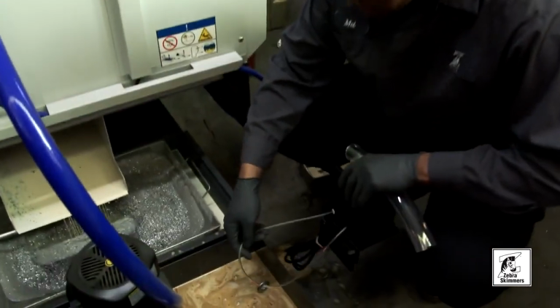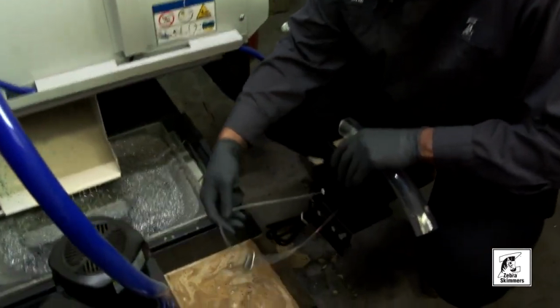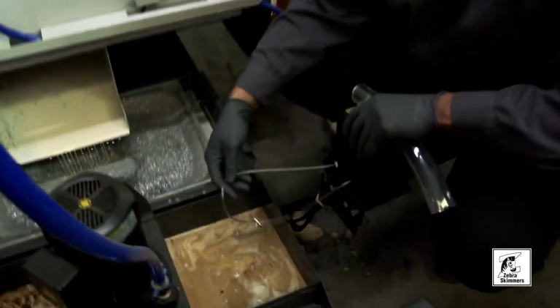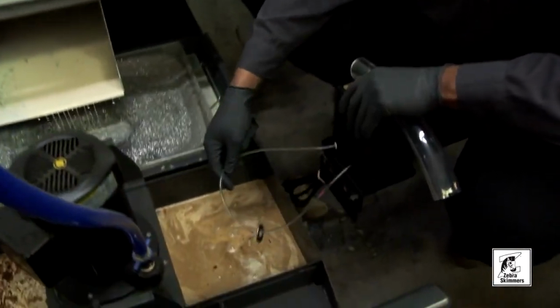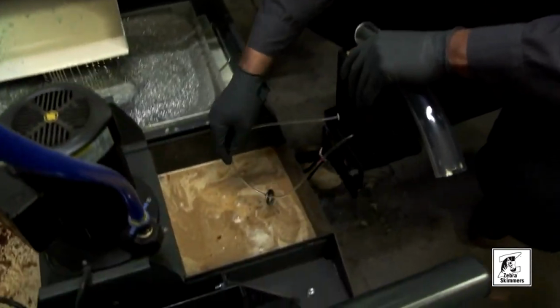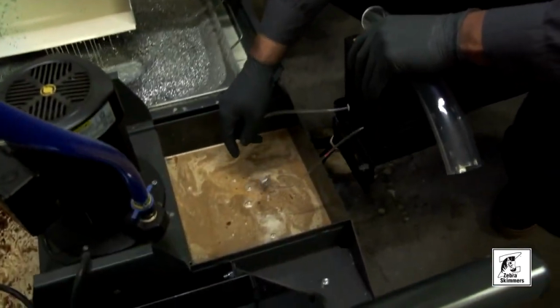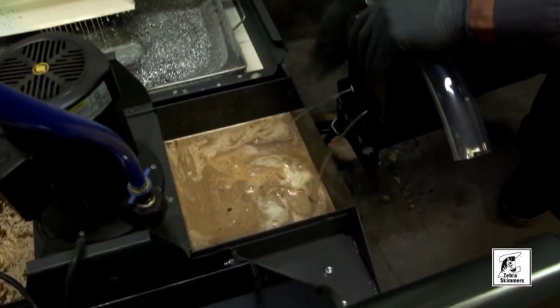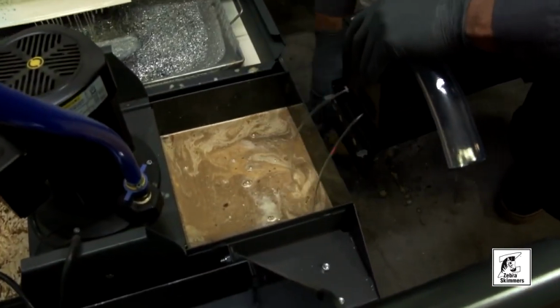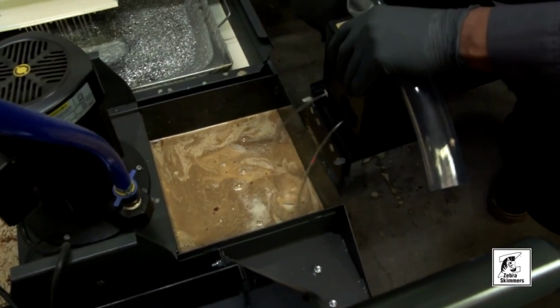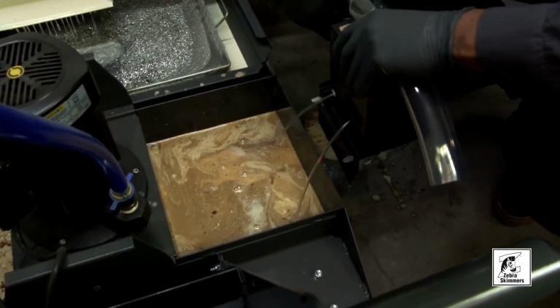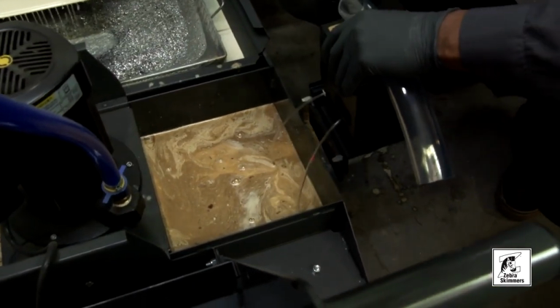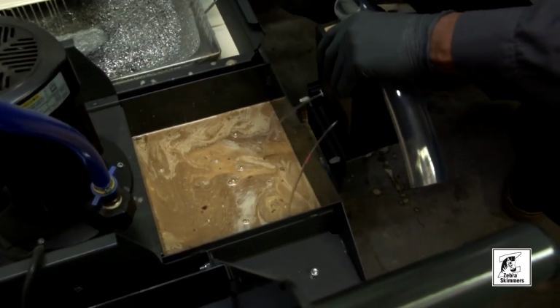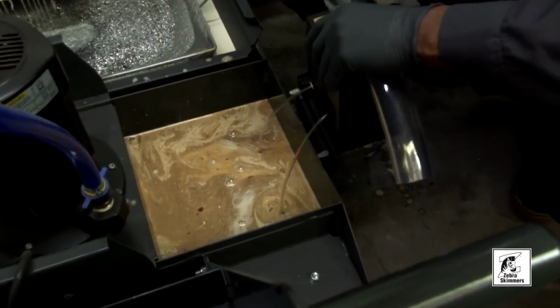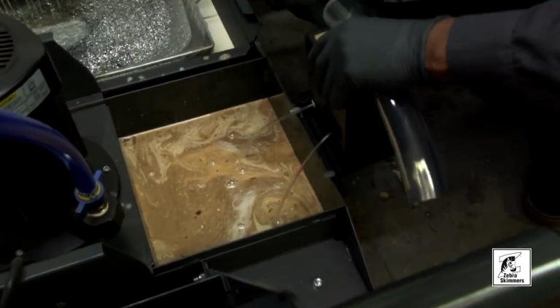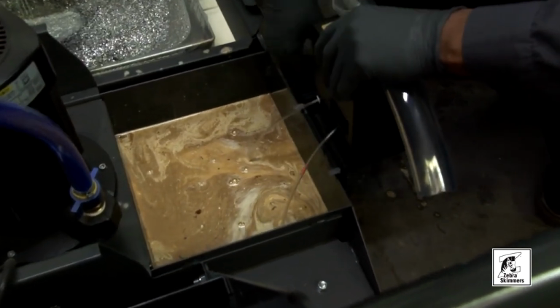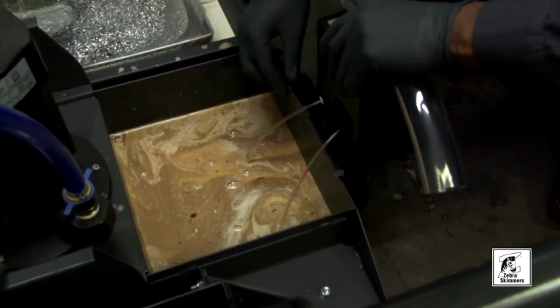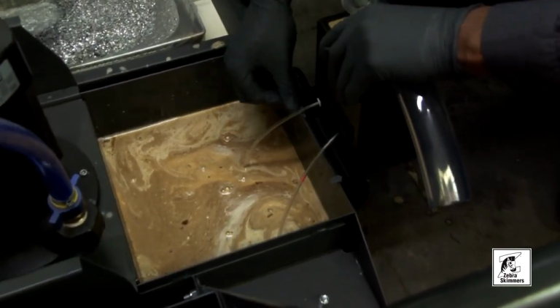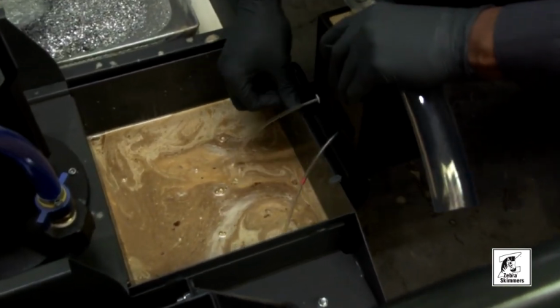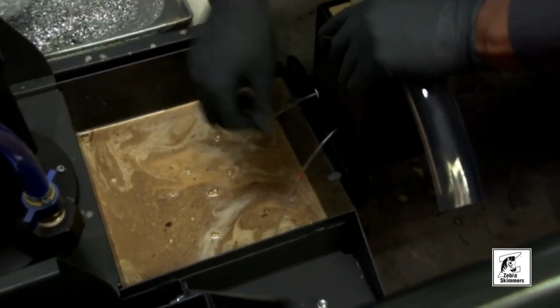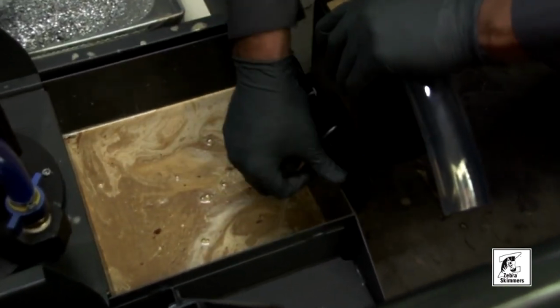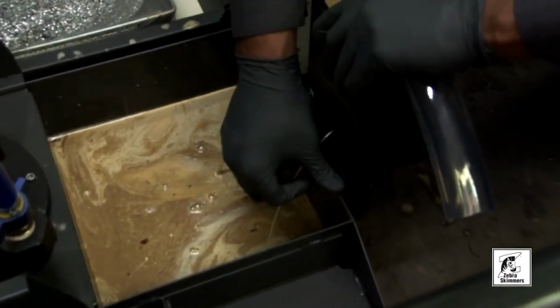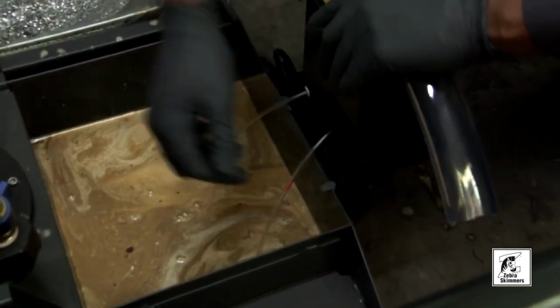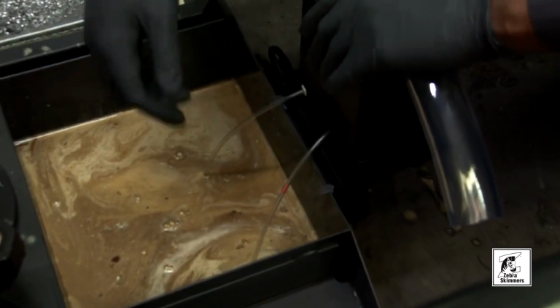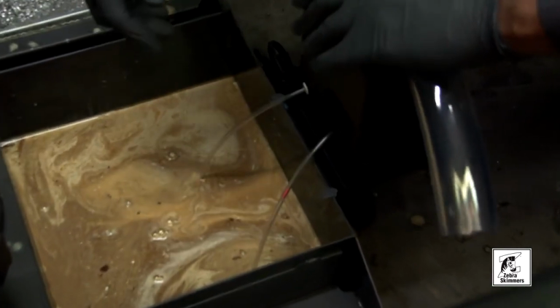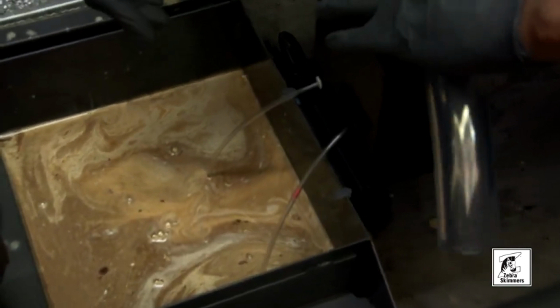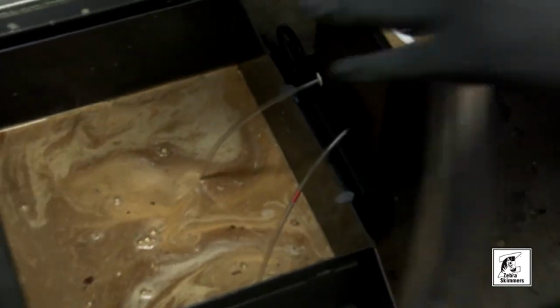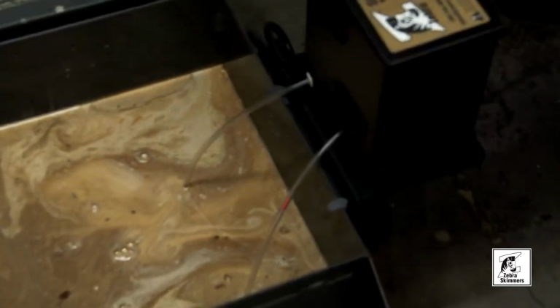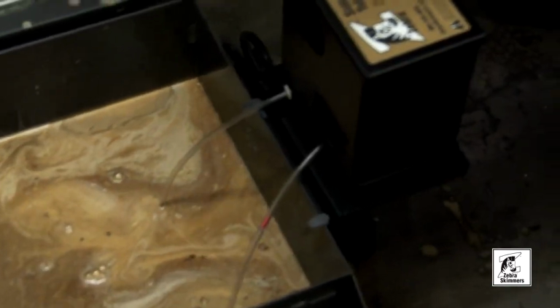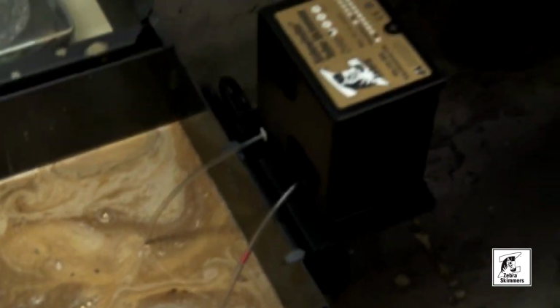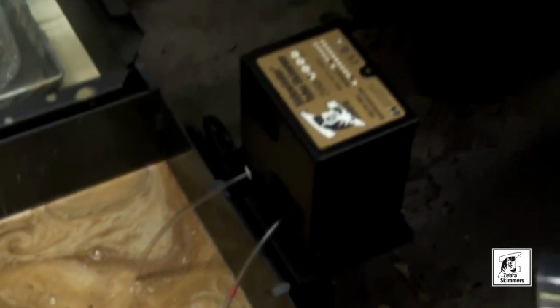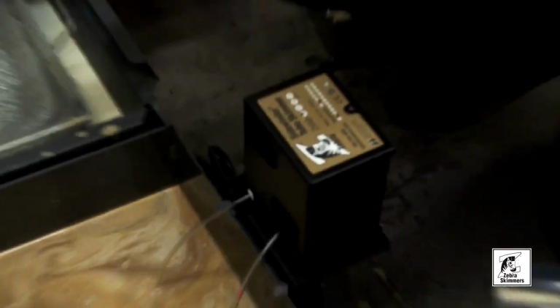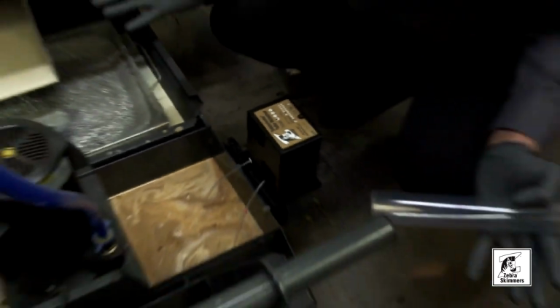You want to put the tool directly in the sump, and you want to make sure the clips are all the way flush against the sump, and then you can let go — as you see, it's magnetized.